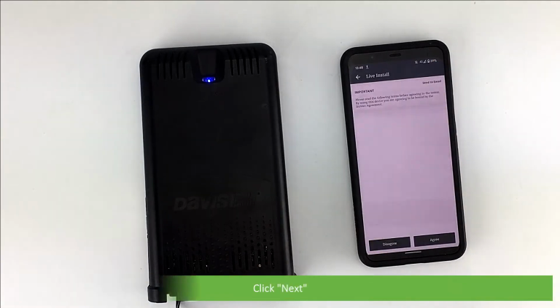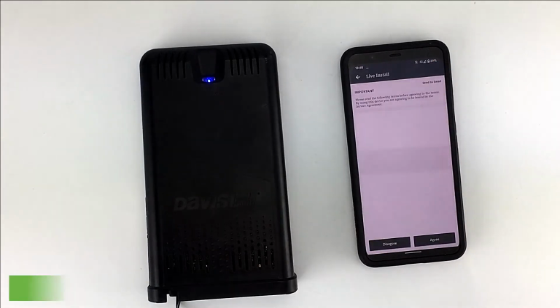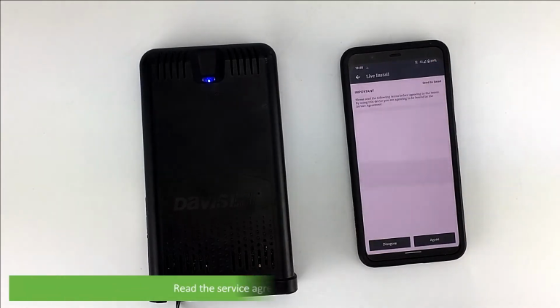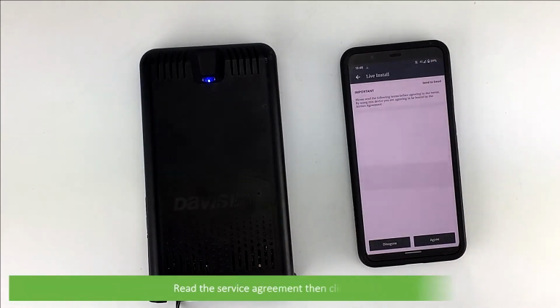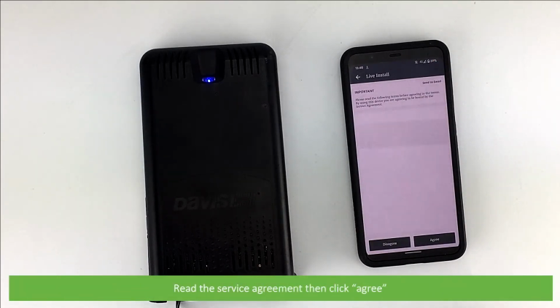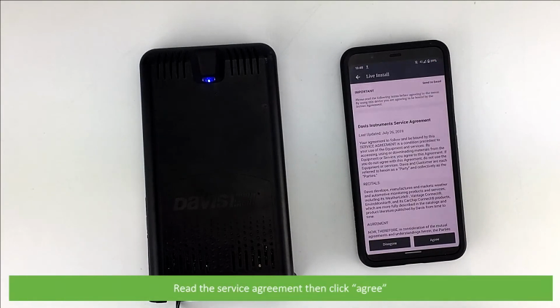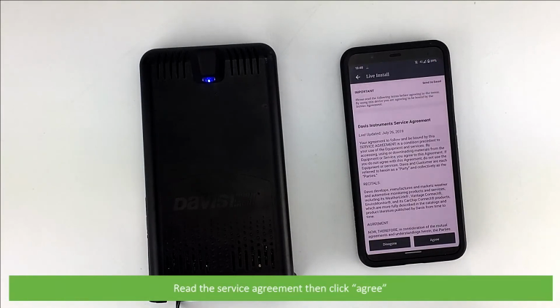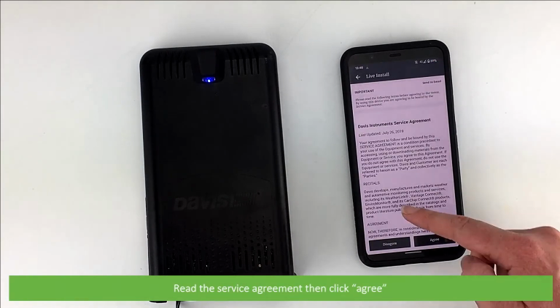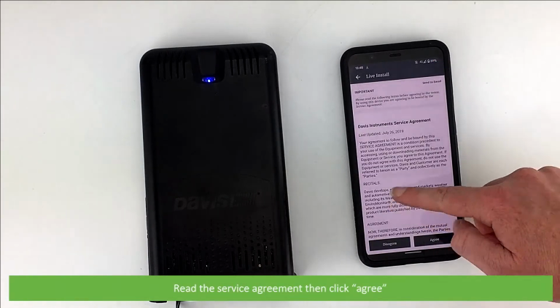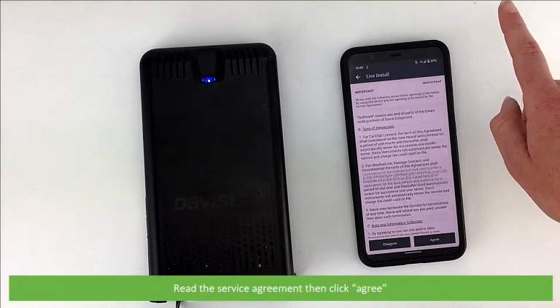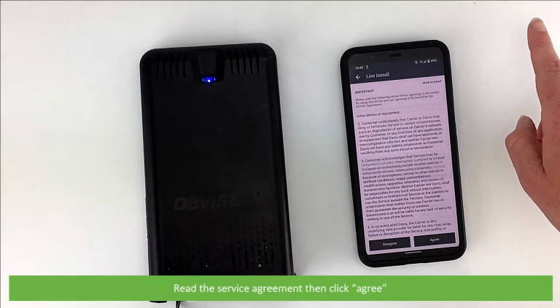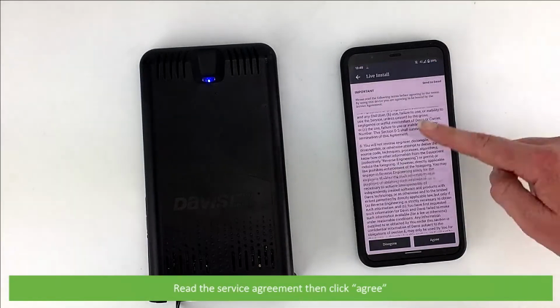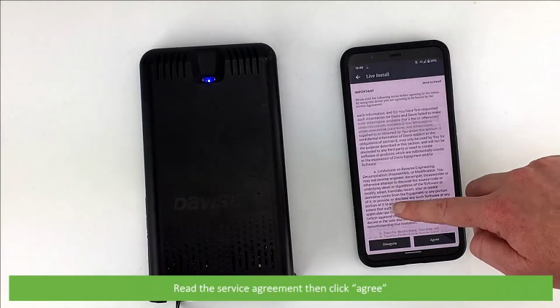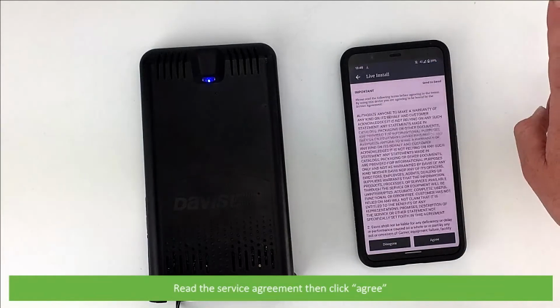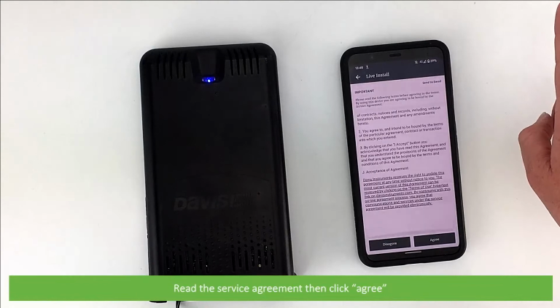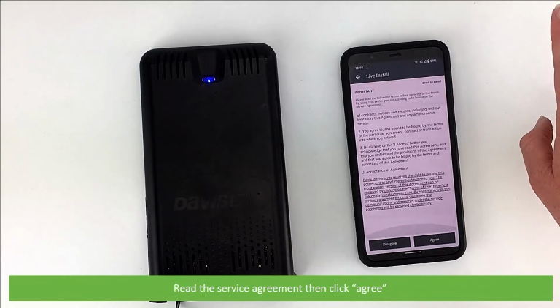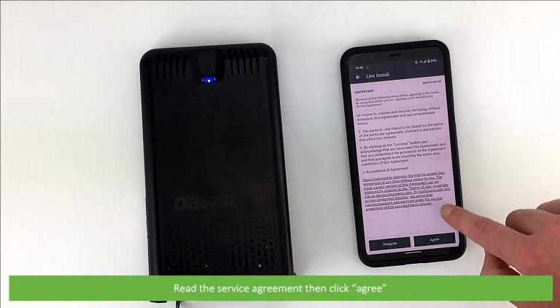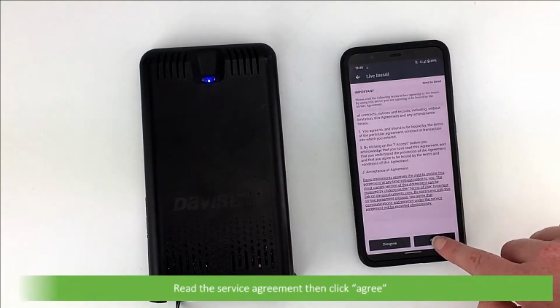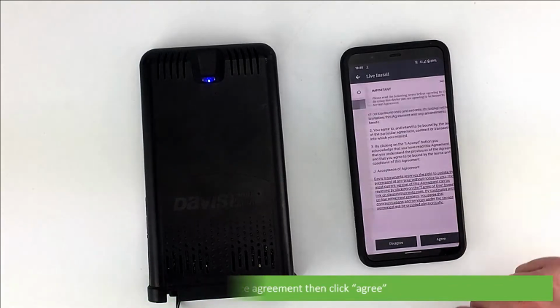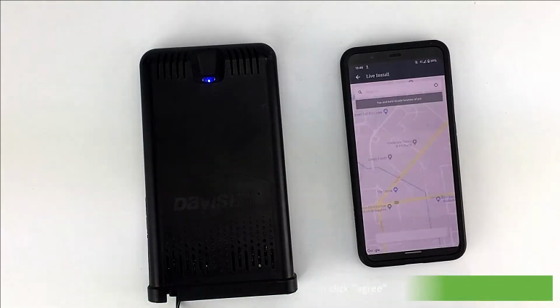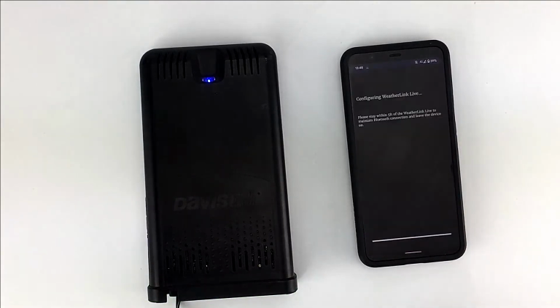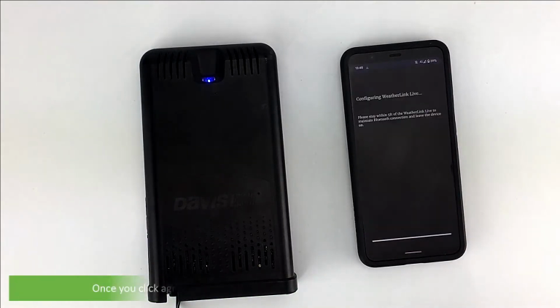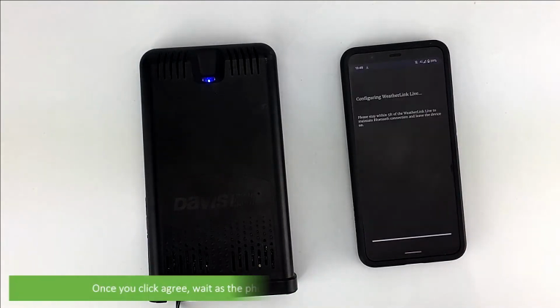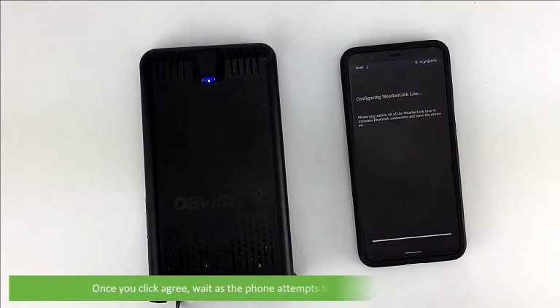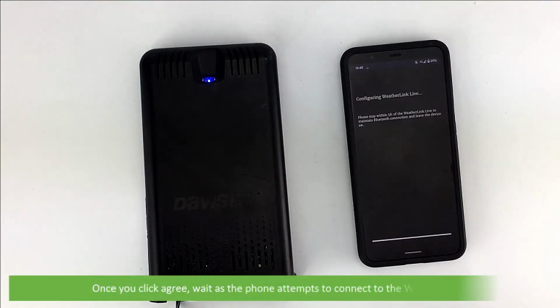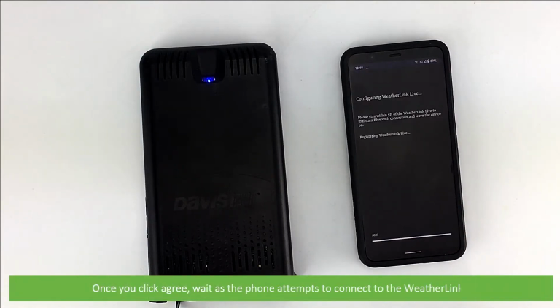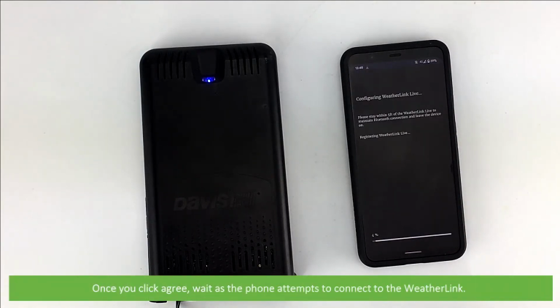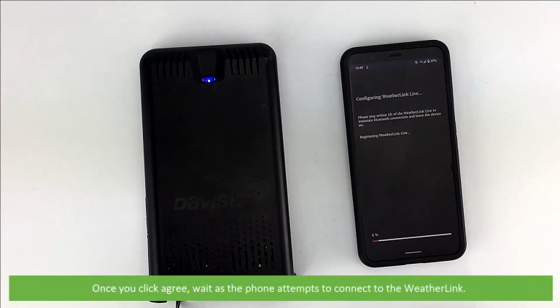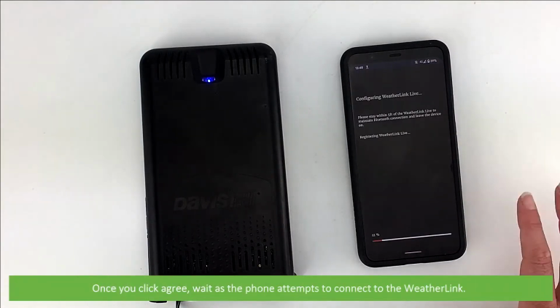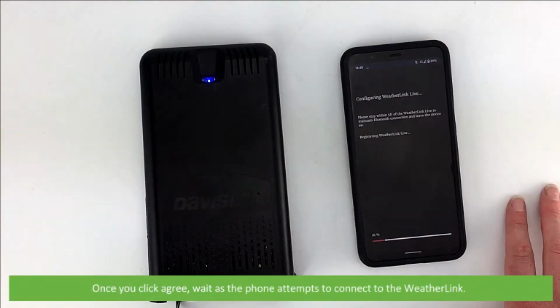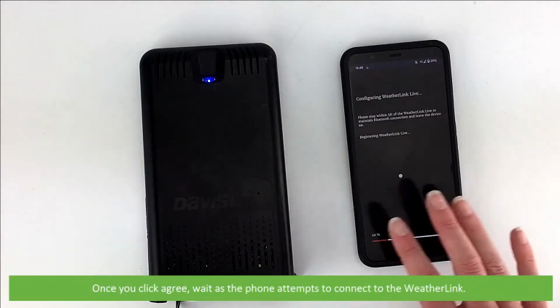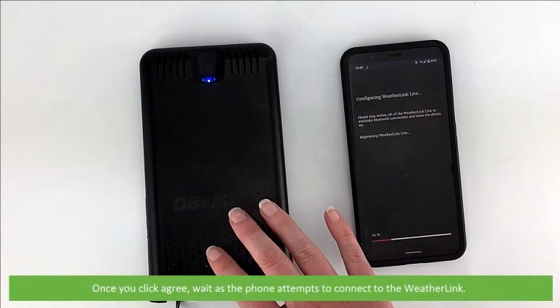Read the service agreement and click Agree. Once you click Agree, wait as the phone attempts to connect to the WeatherLink.